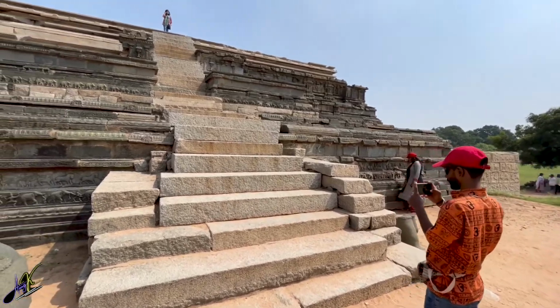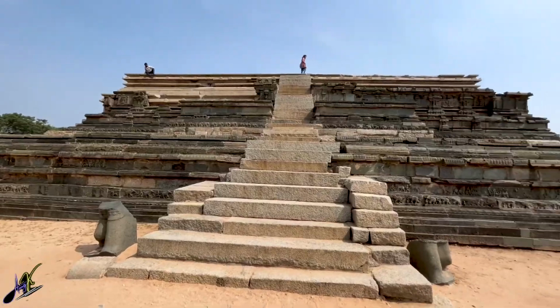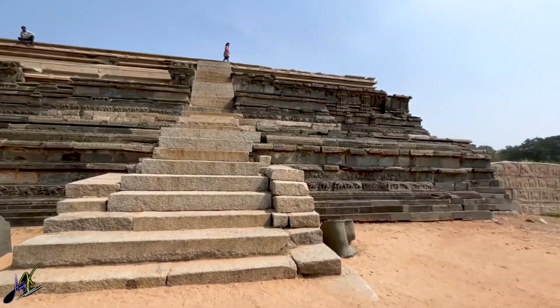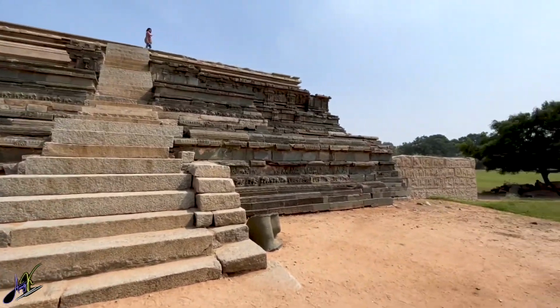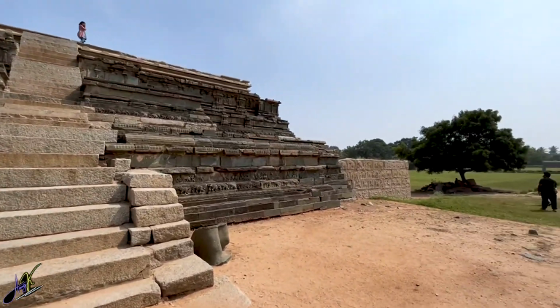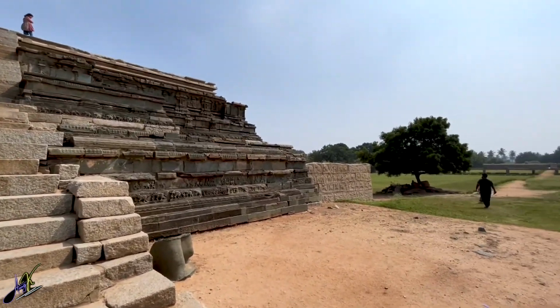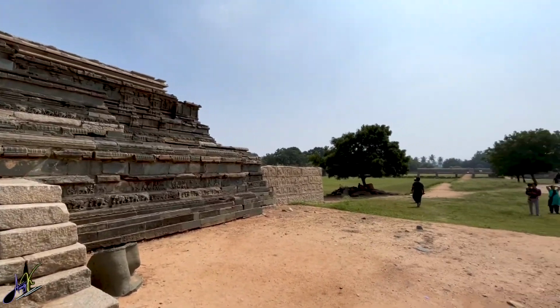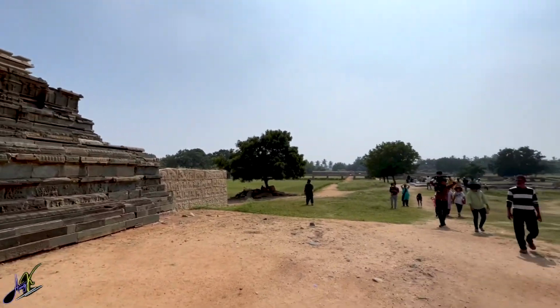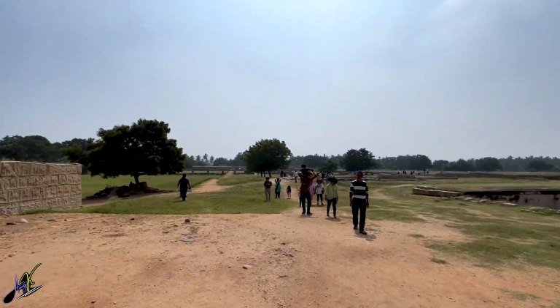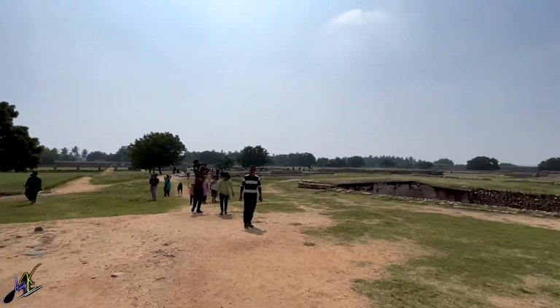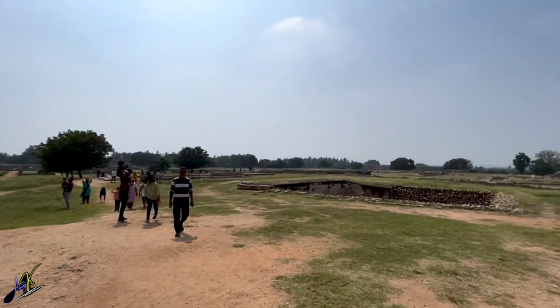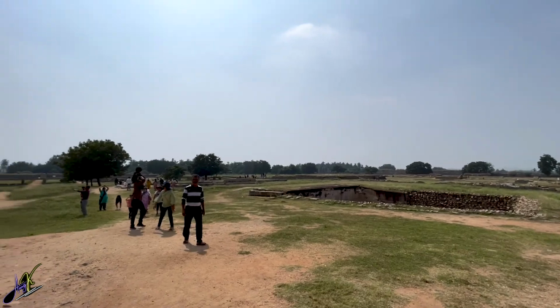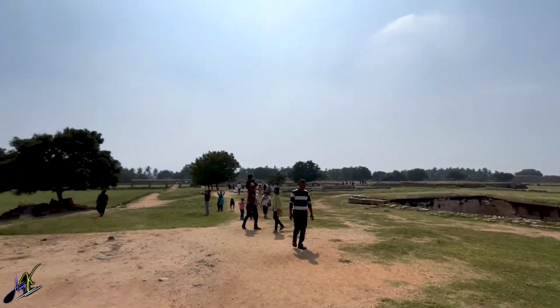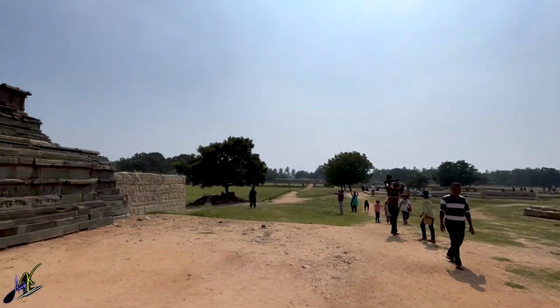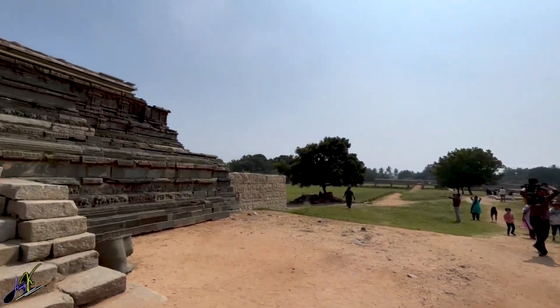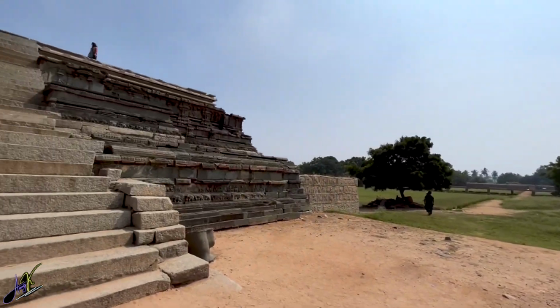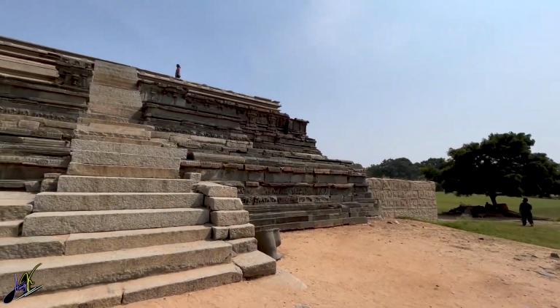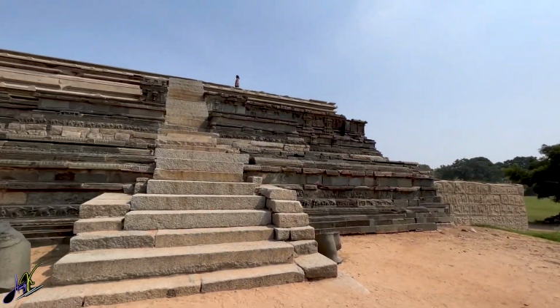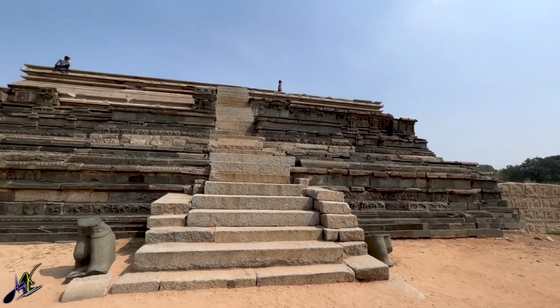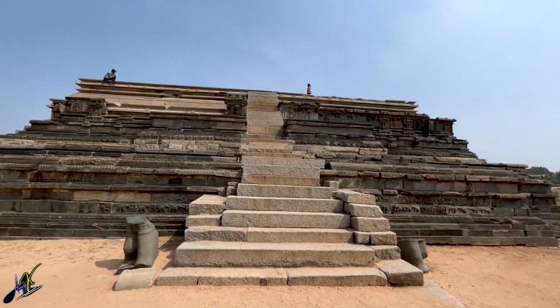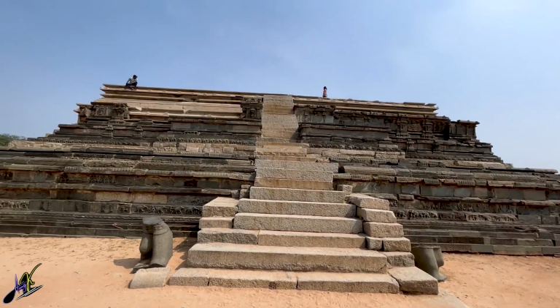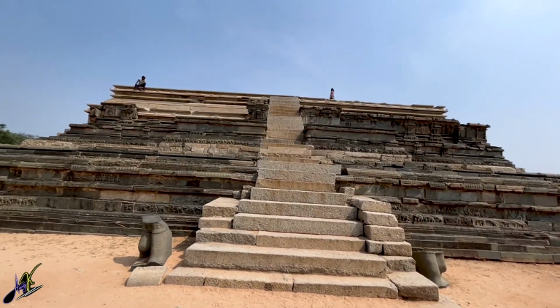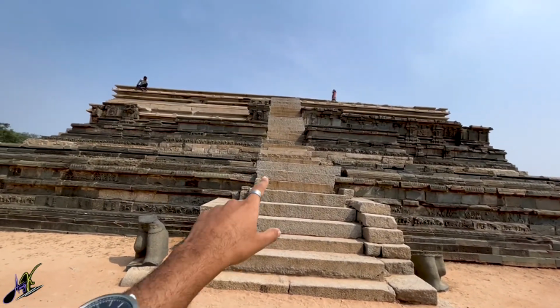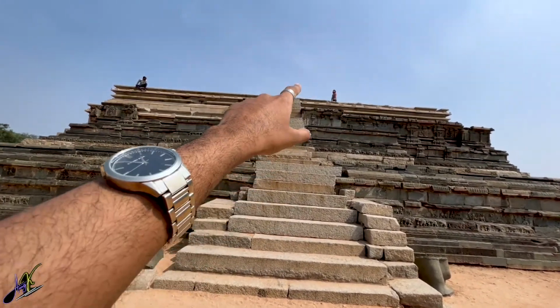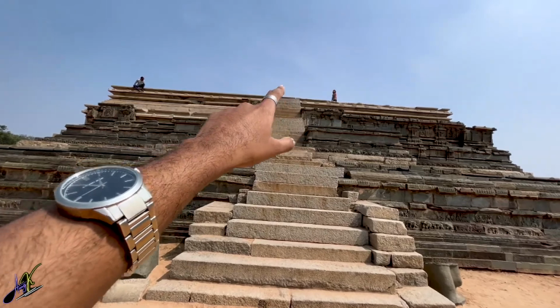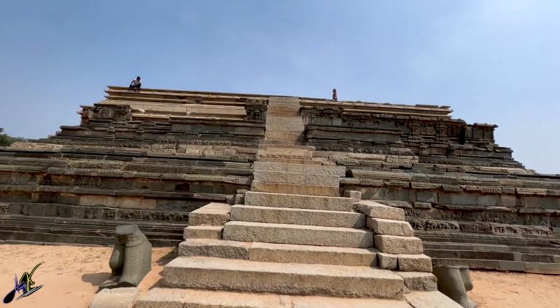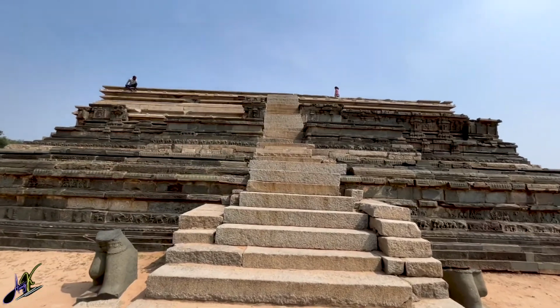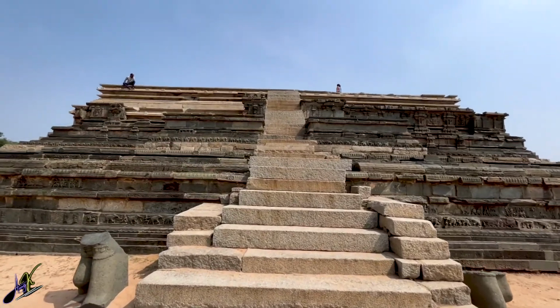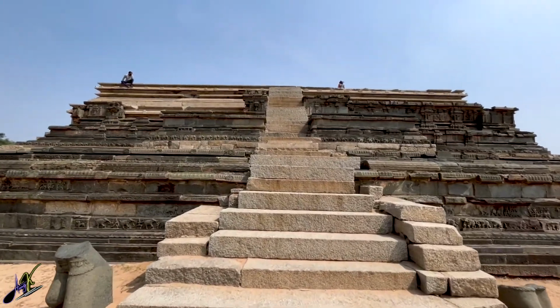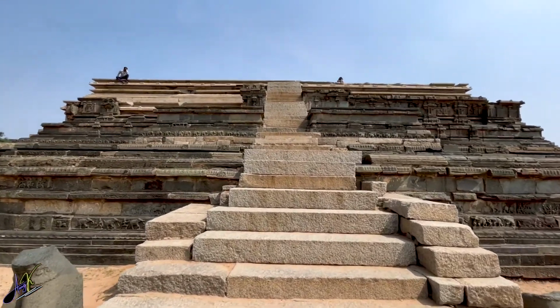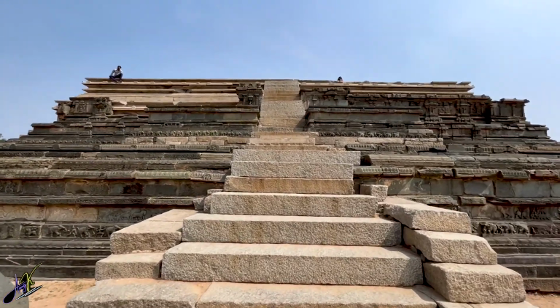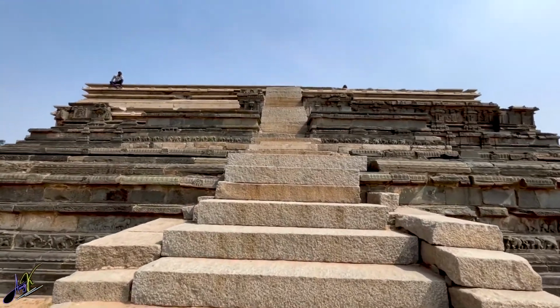I overheard a guide here who said that this is a dibba, which is called a plateau, and the king used to sit on top. So let's go up and sit there.